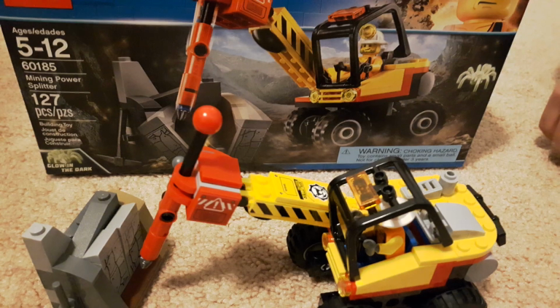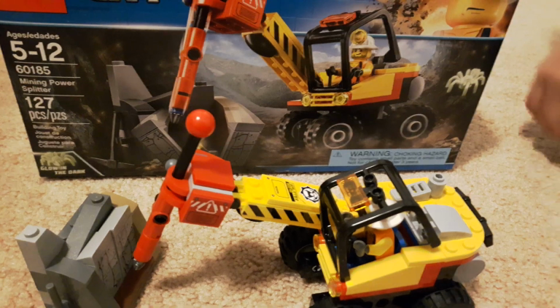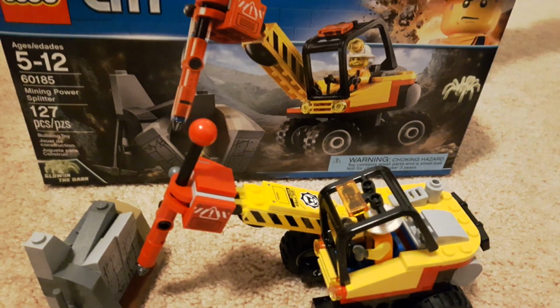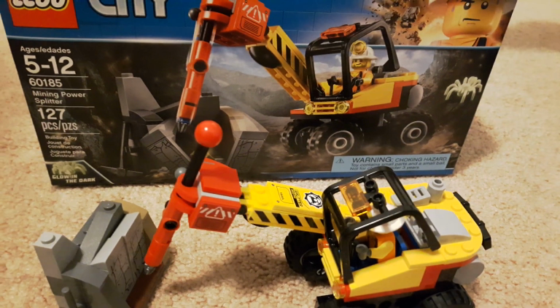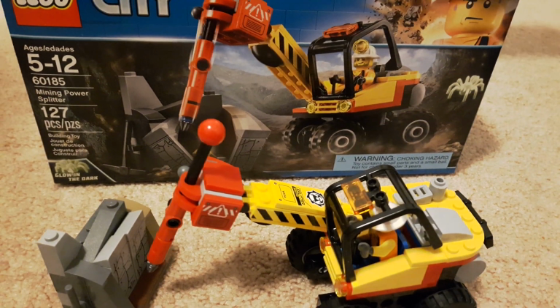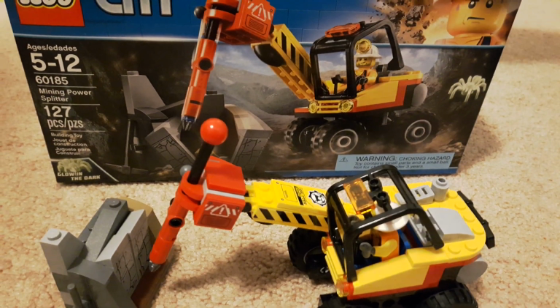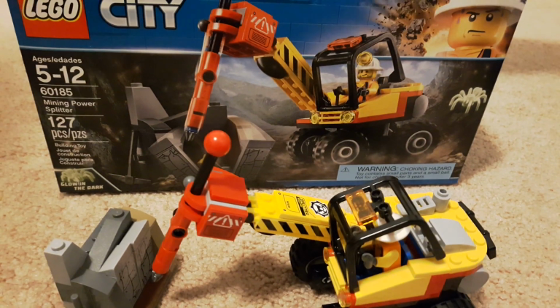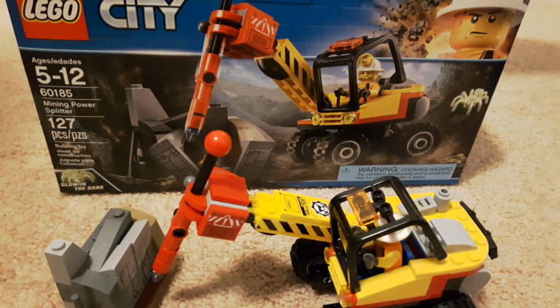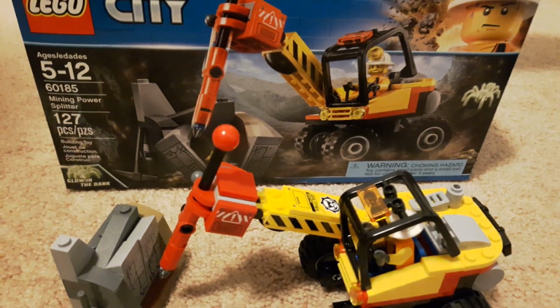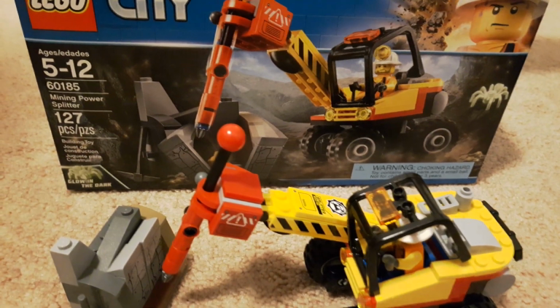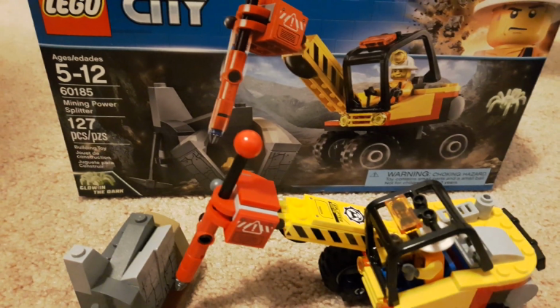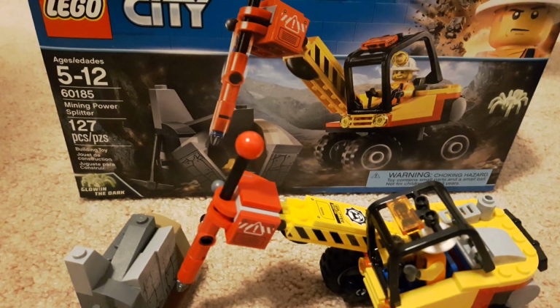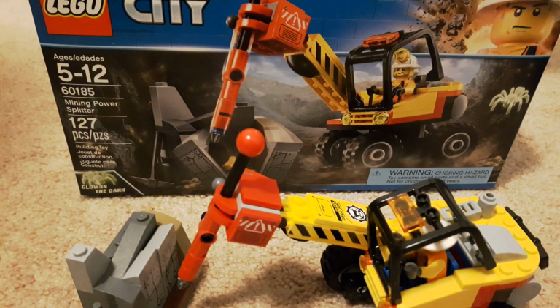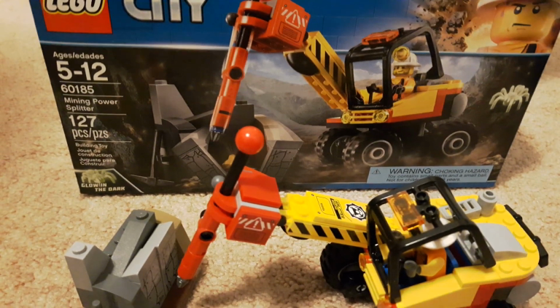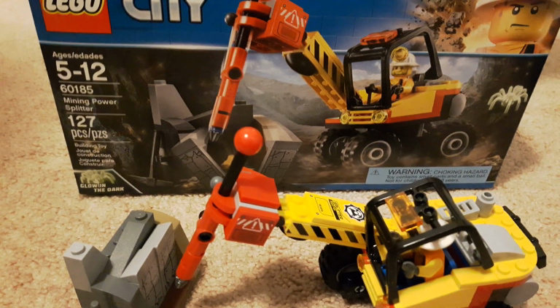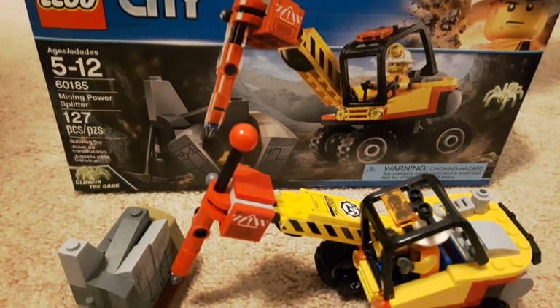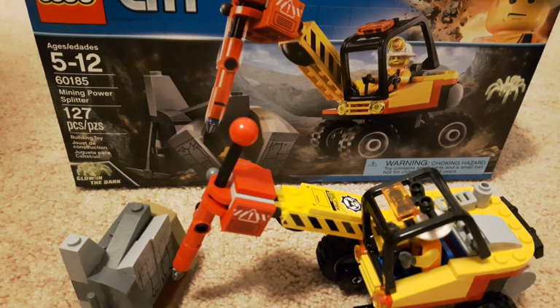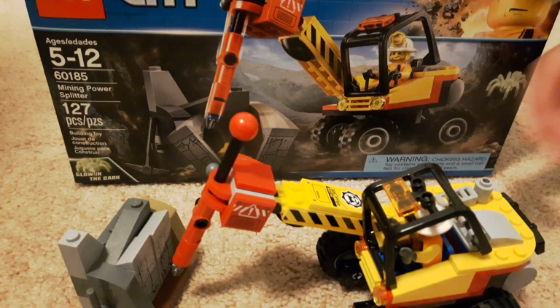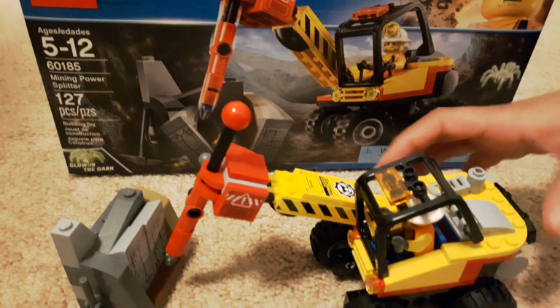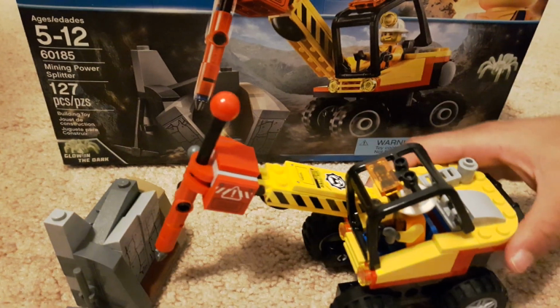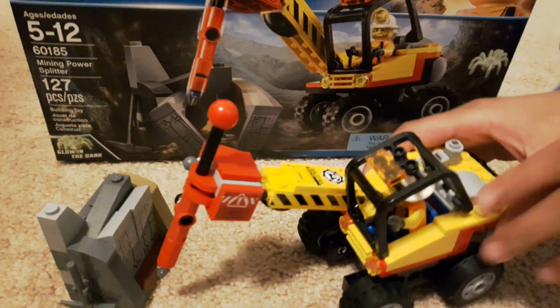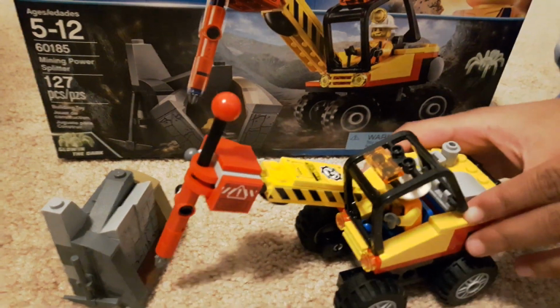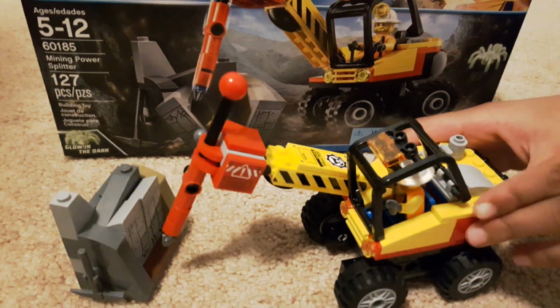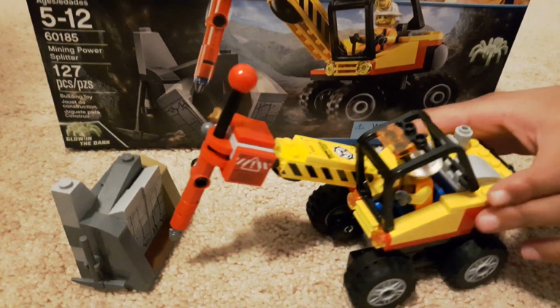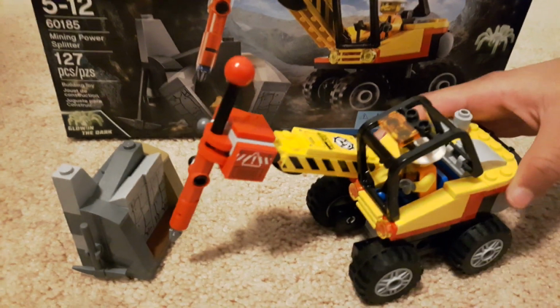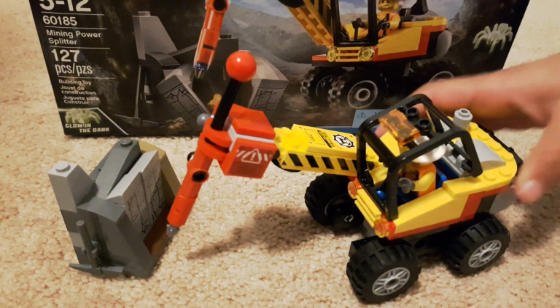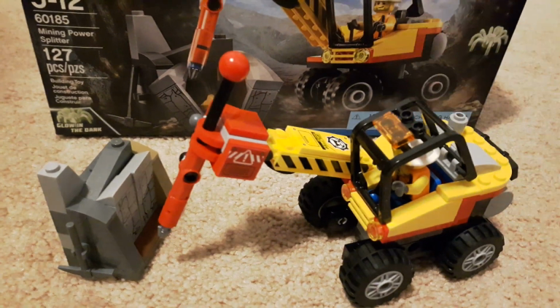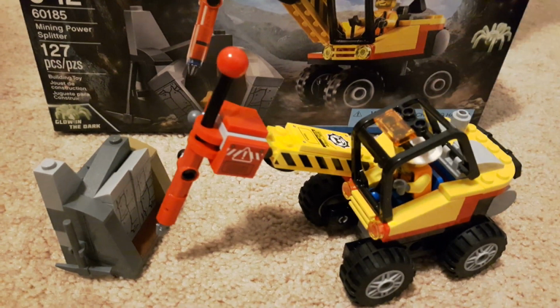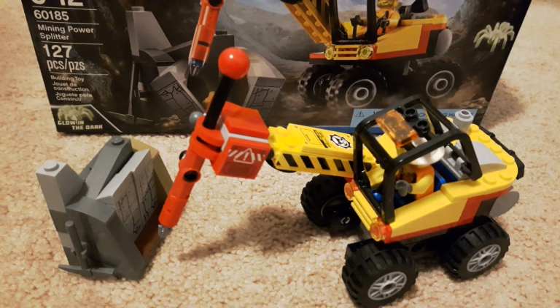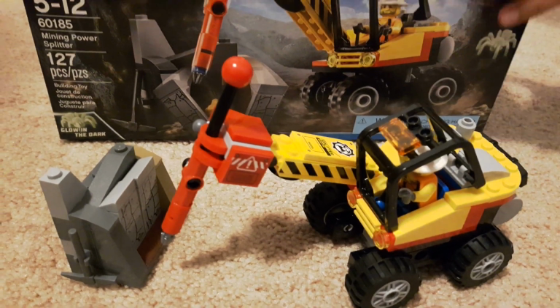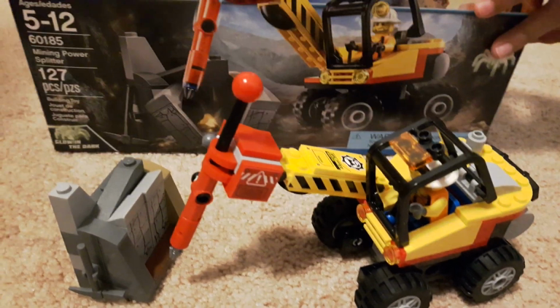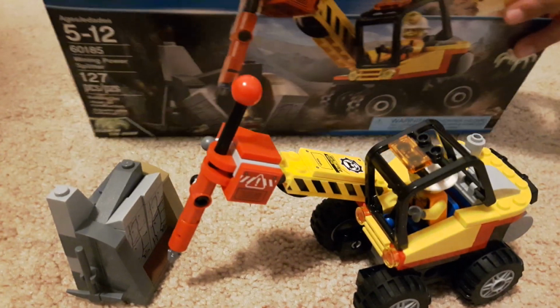Today I'm going to be showing you the Mining Power Splitter, and so here's the set, which we're going to show you the box.